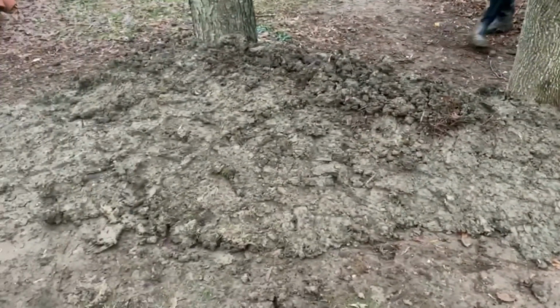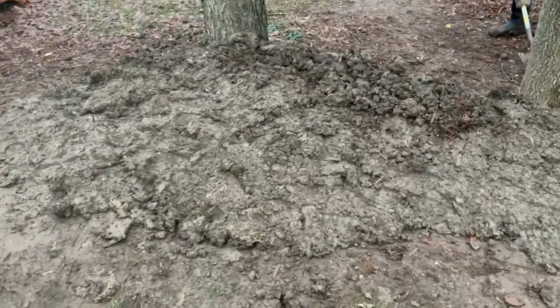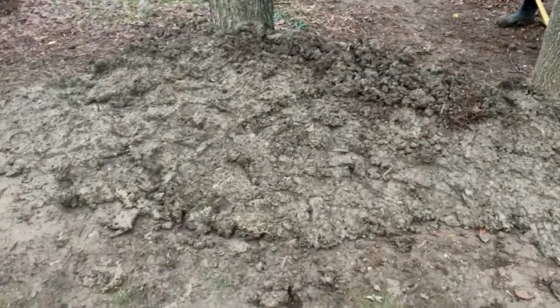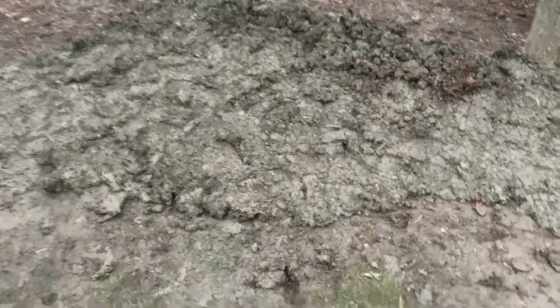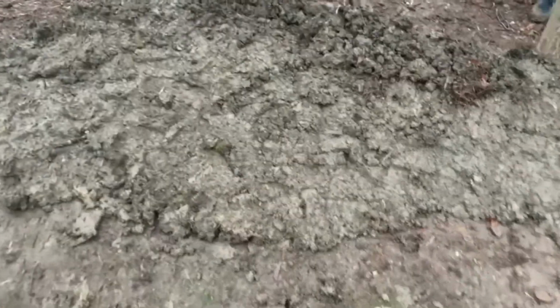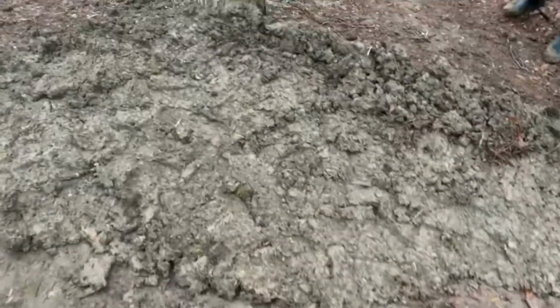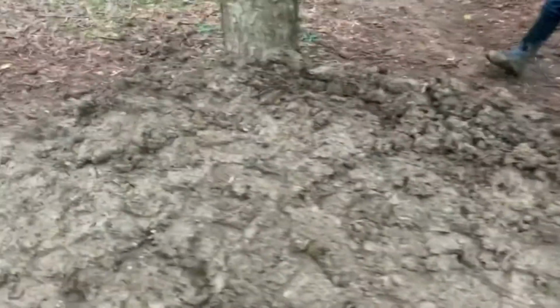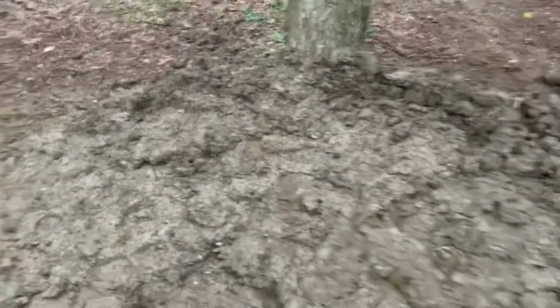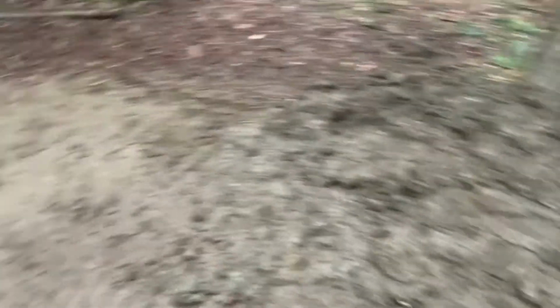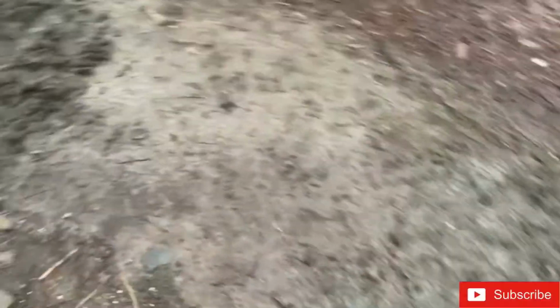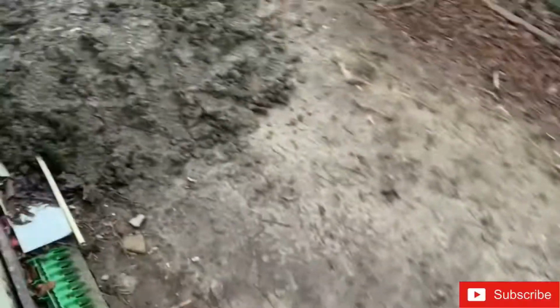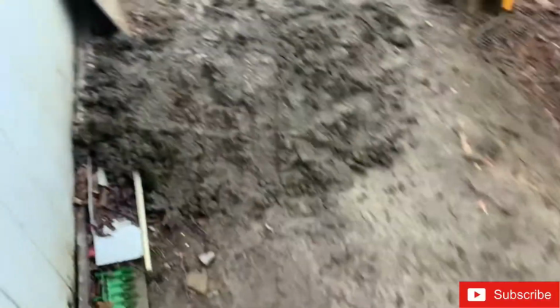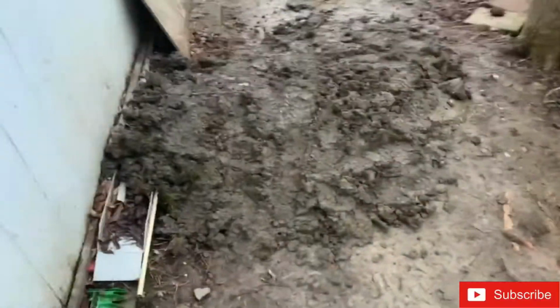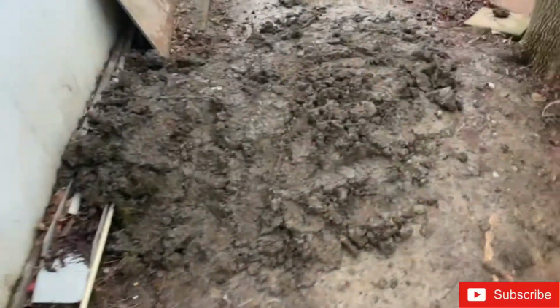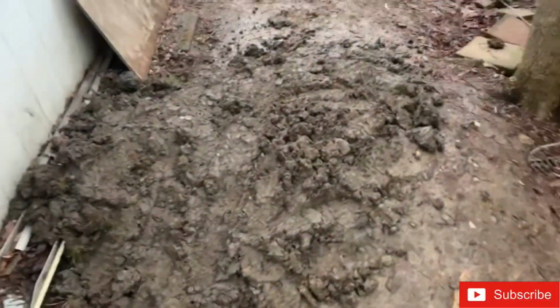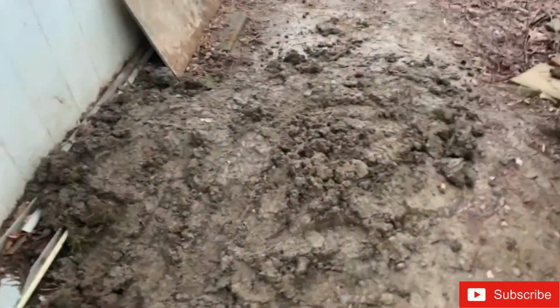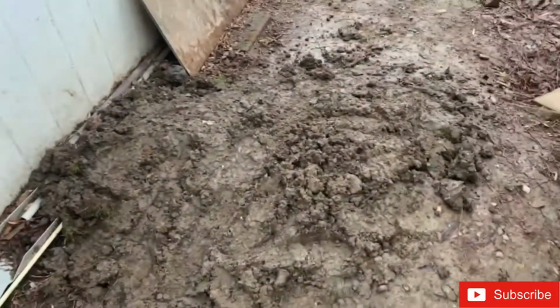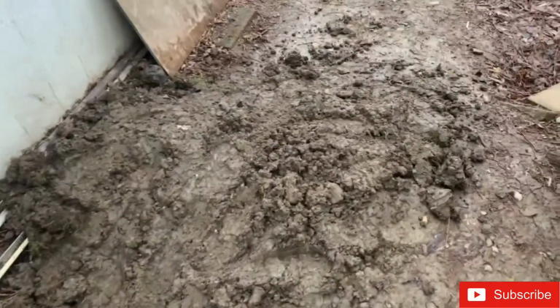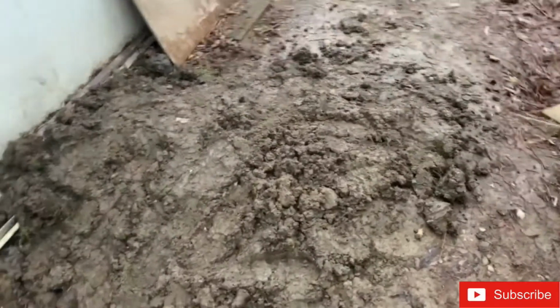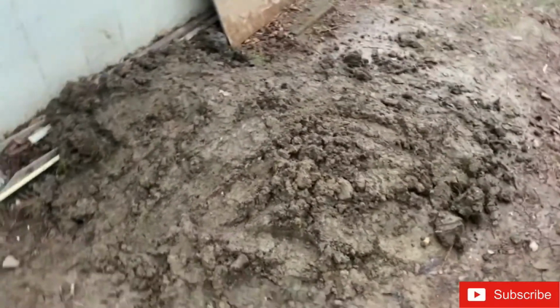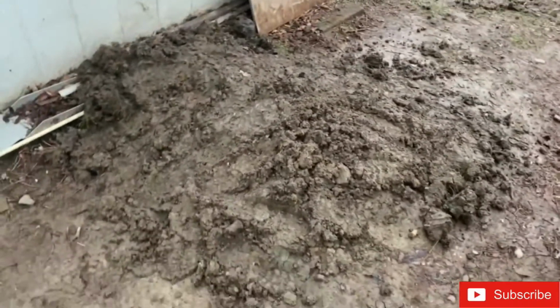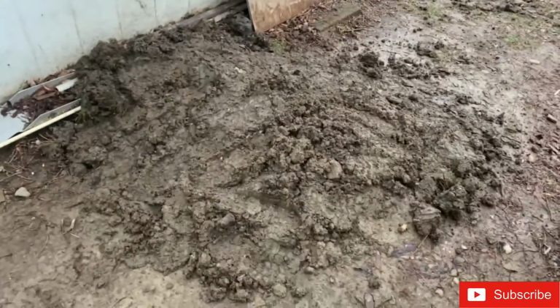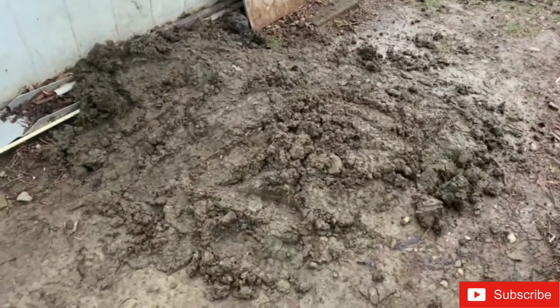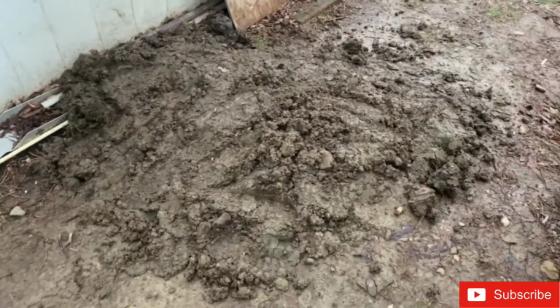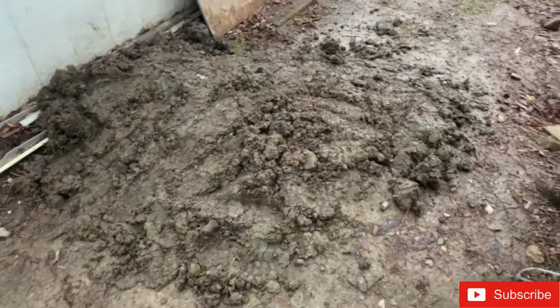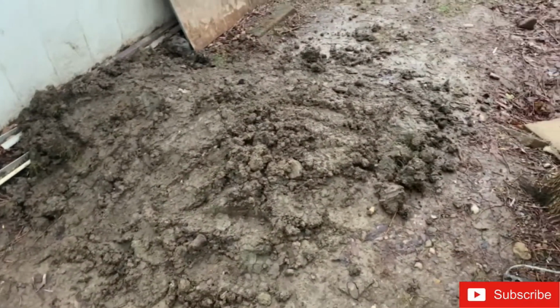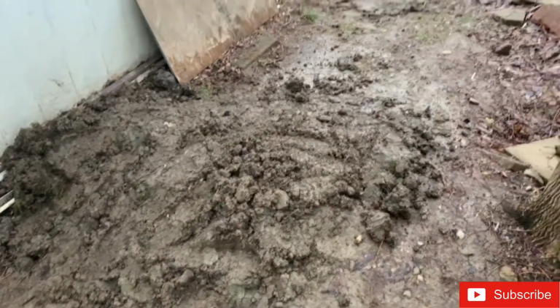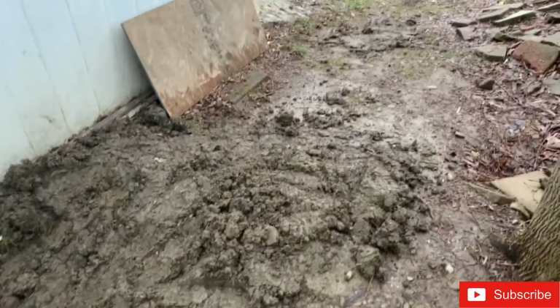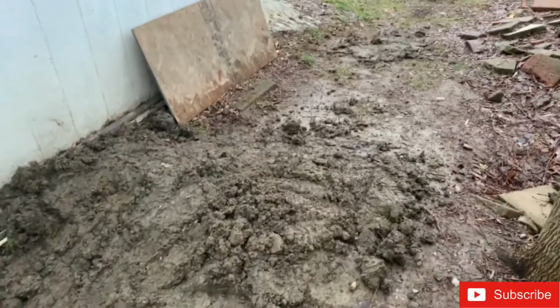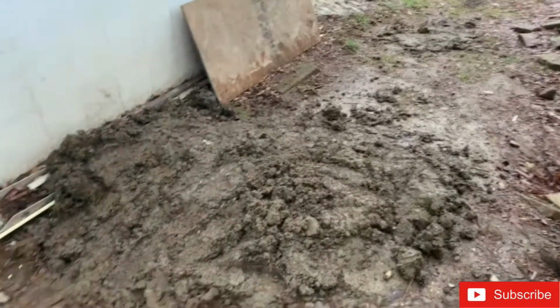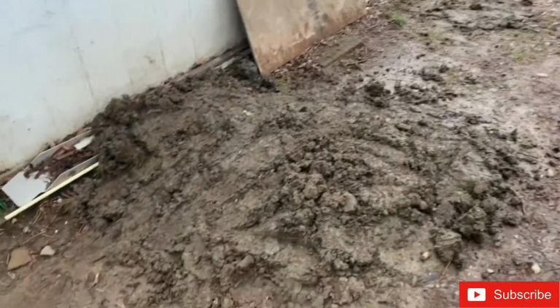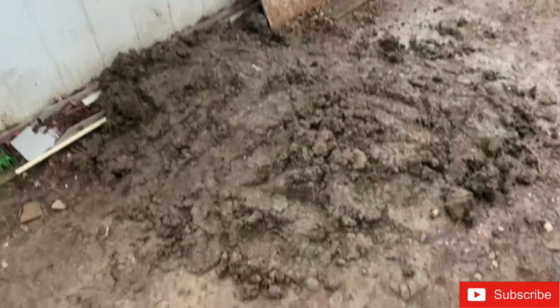I think we're going to be able to get this looking pretty sweet in the springtime. Didn't really get enough to do much with this jump, but at least we'll be able to smooth it out some.